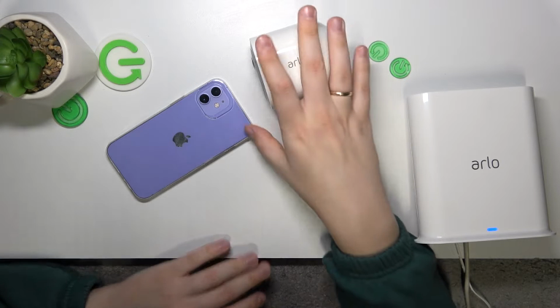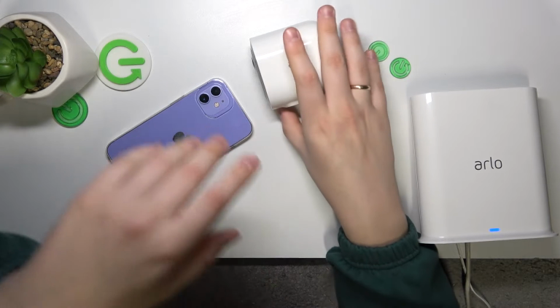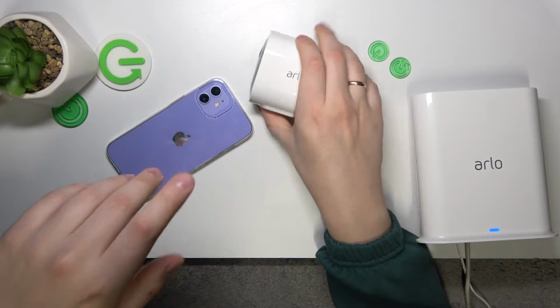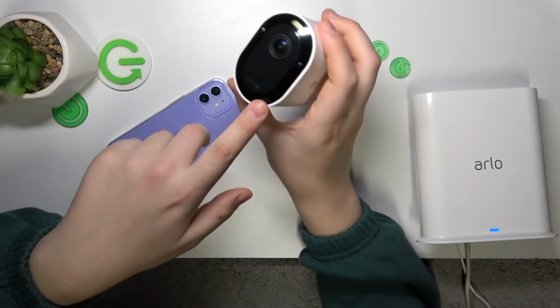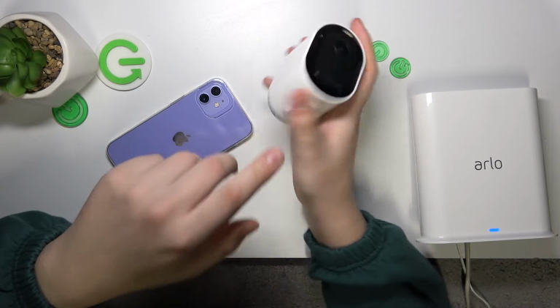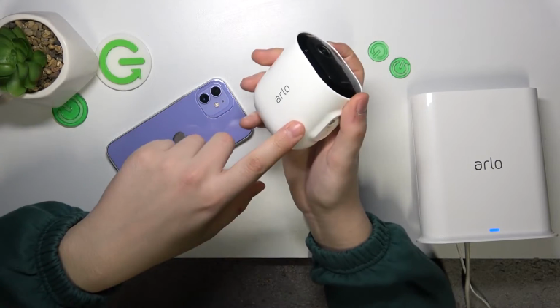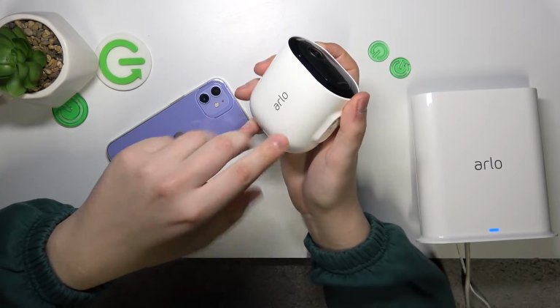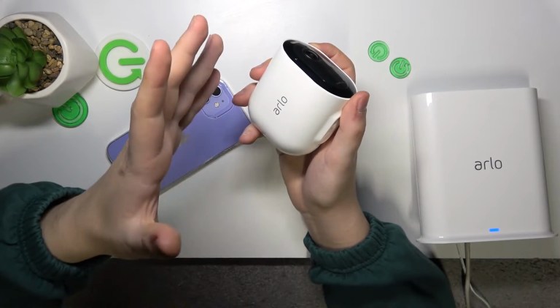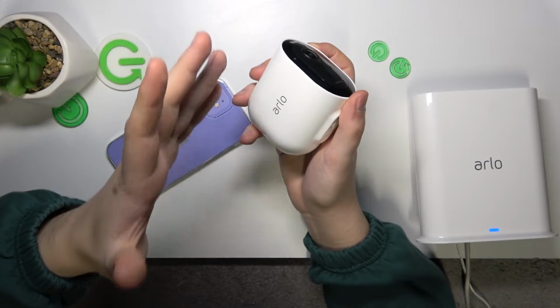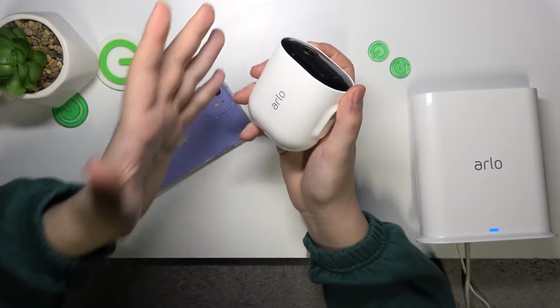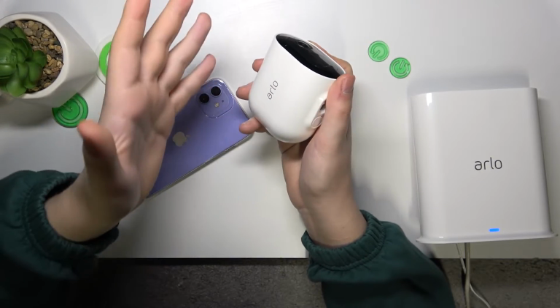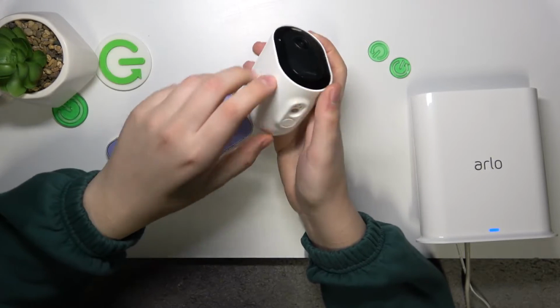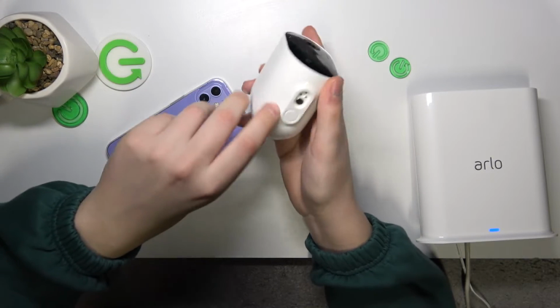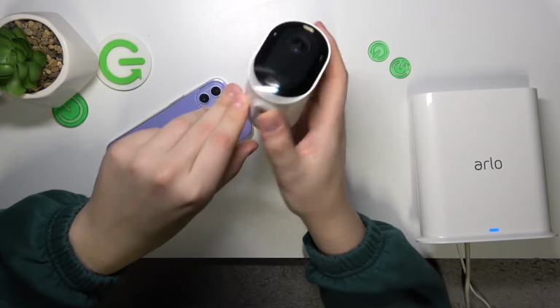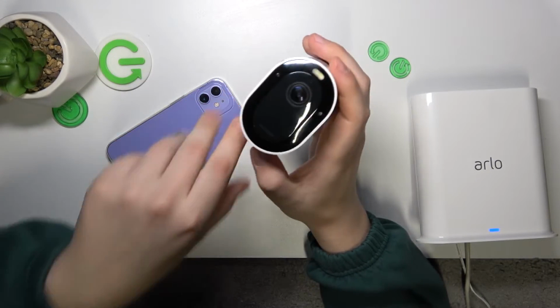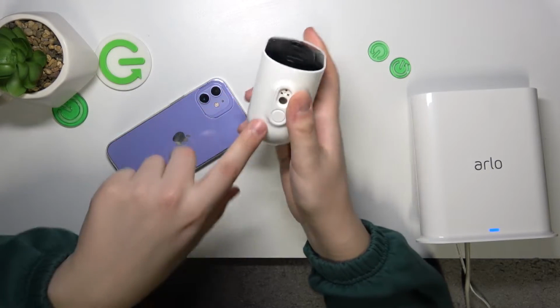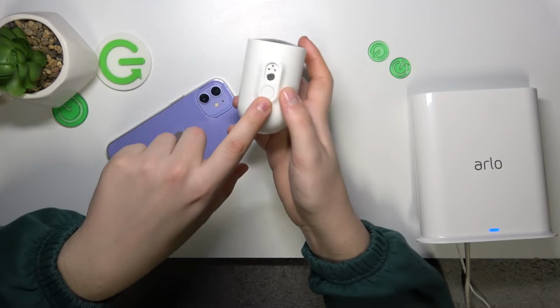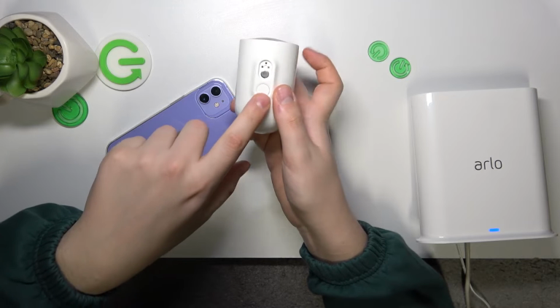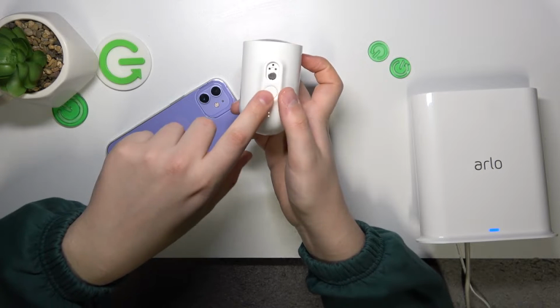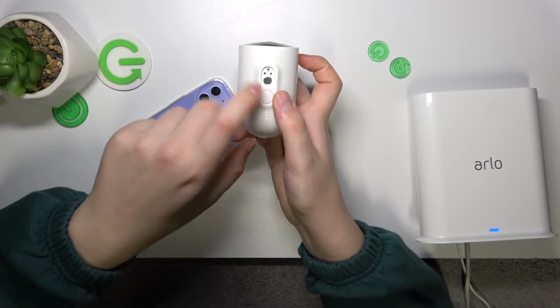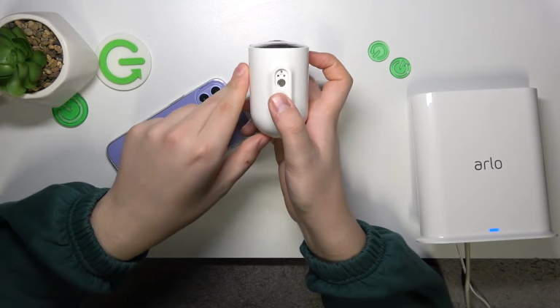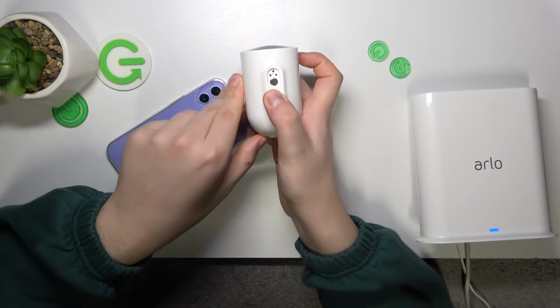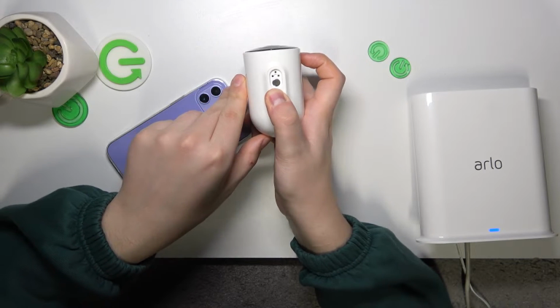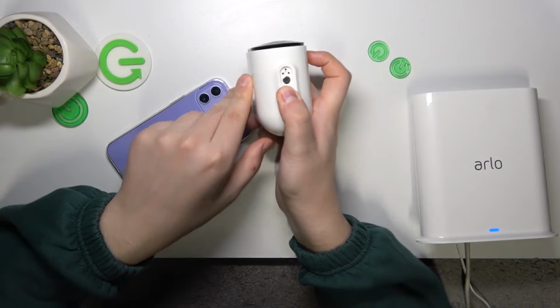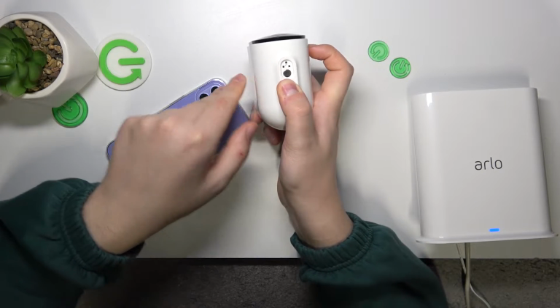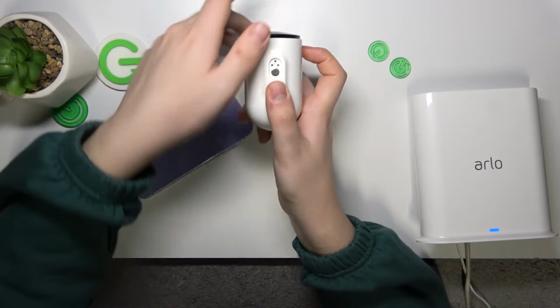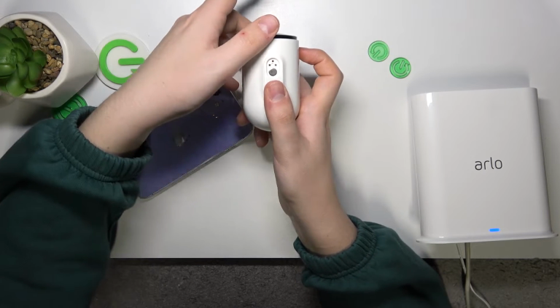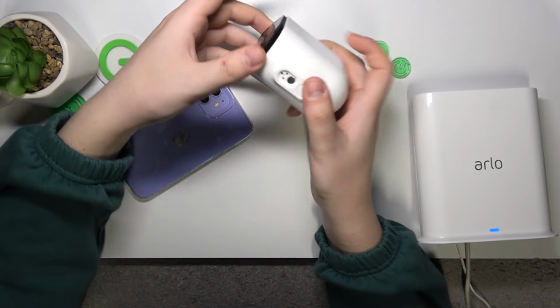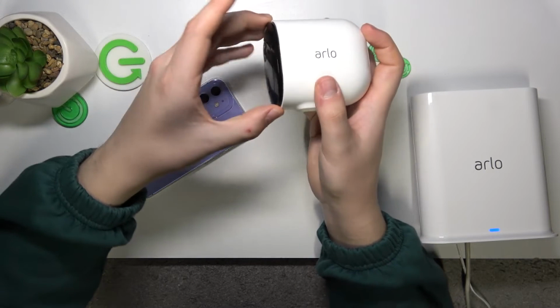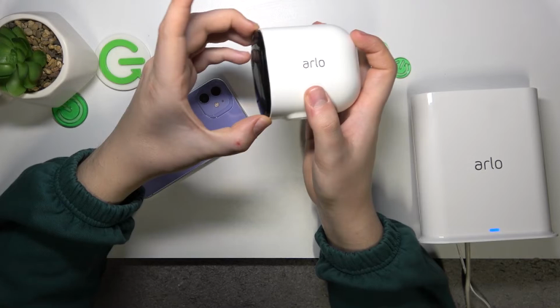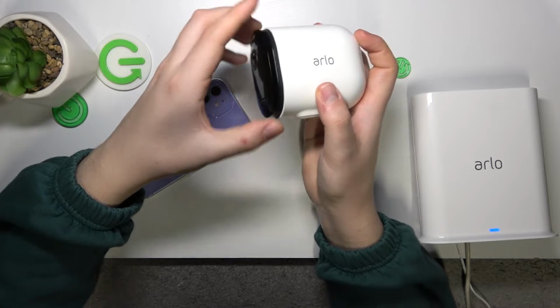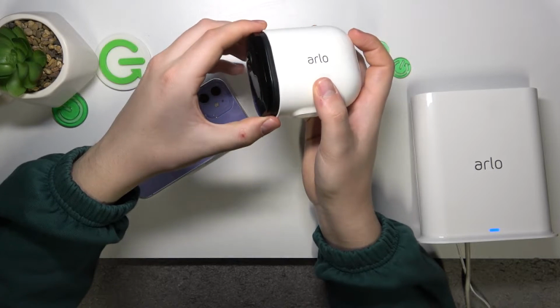first you'll need to take the camera out of its plastic compartment, which you can do by finding and pressing the button underneath. Once you do that, as you can see, the camera pops right out, so we'll take it out.